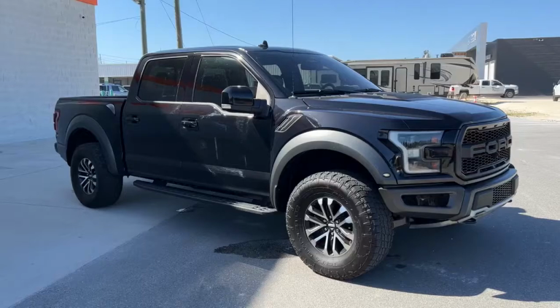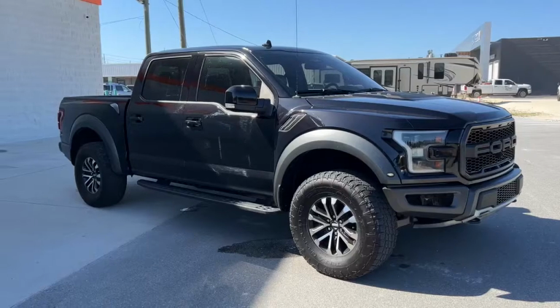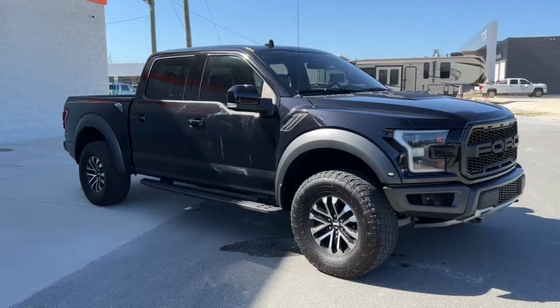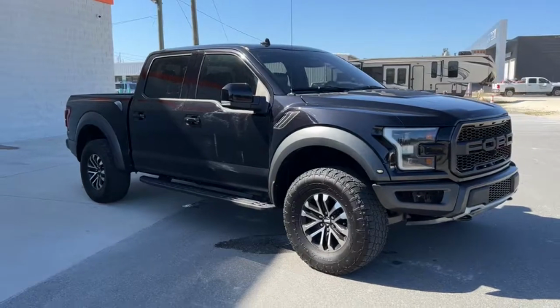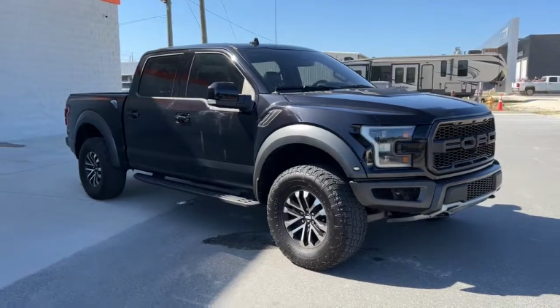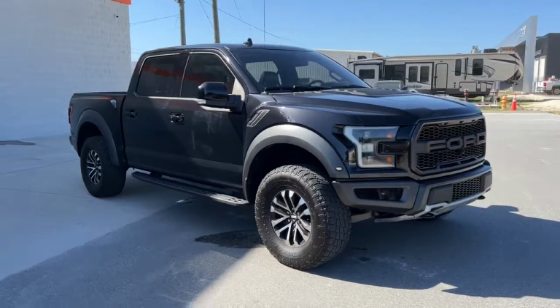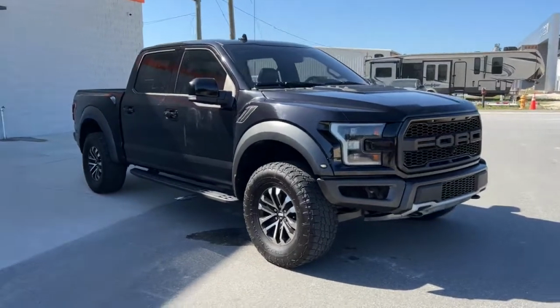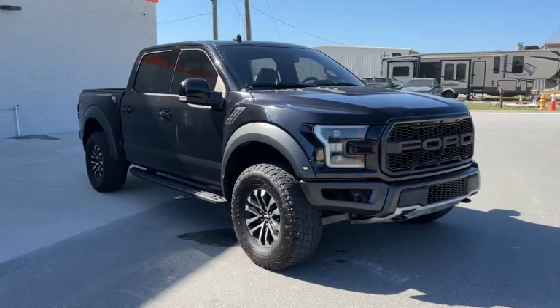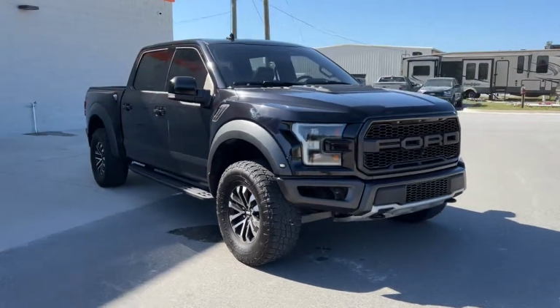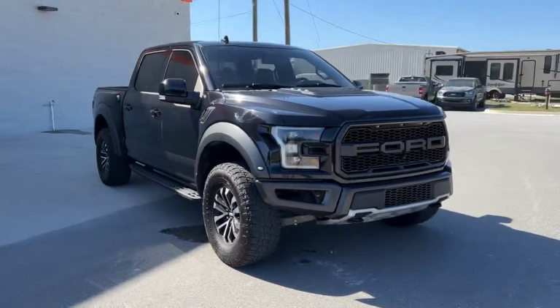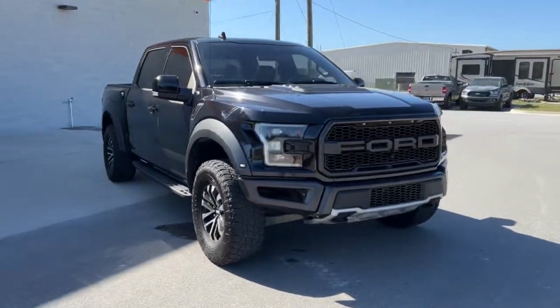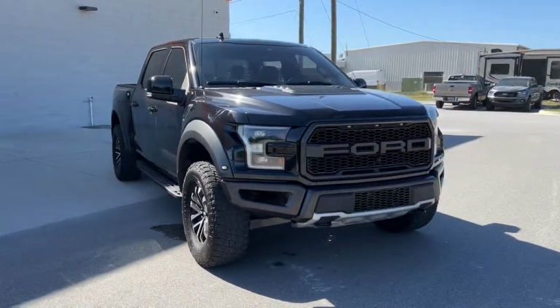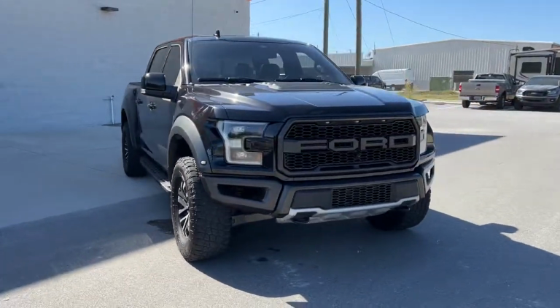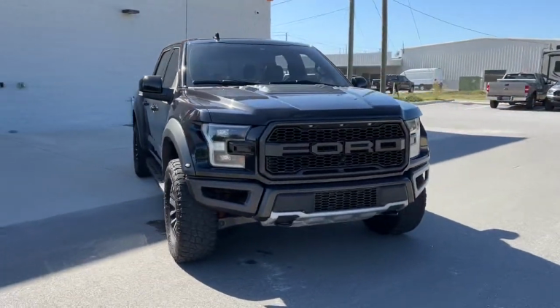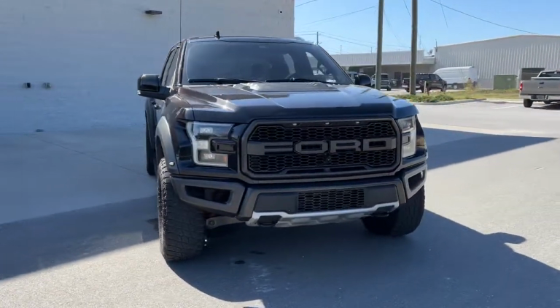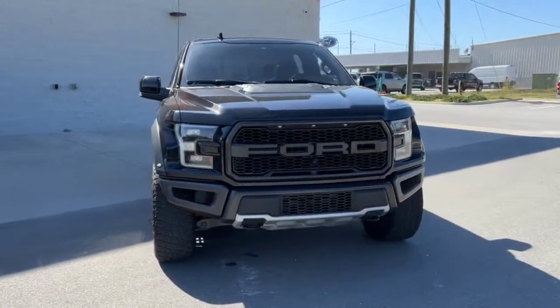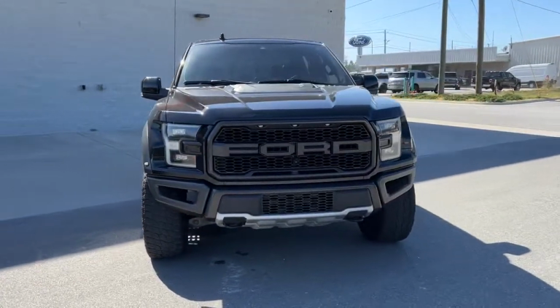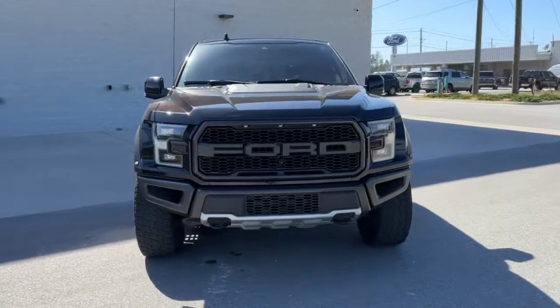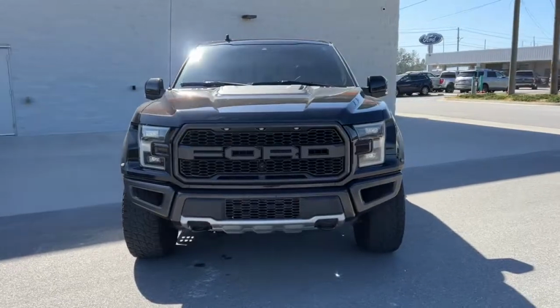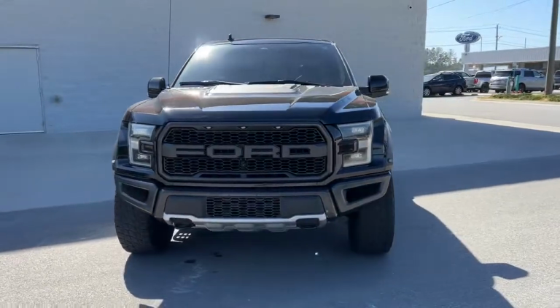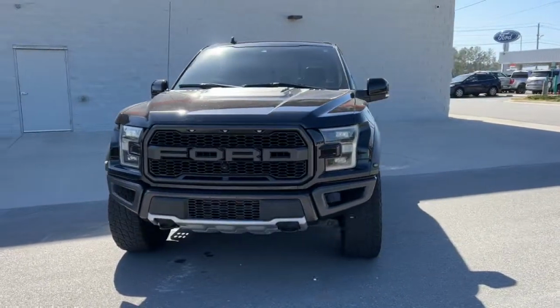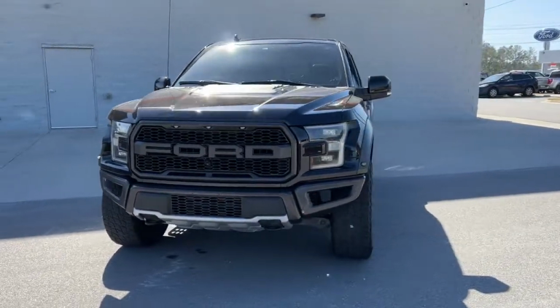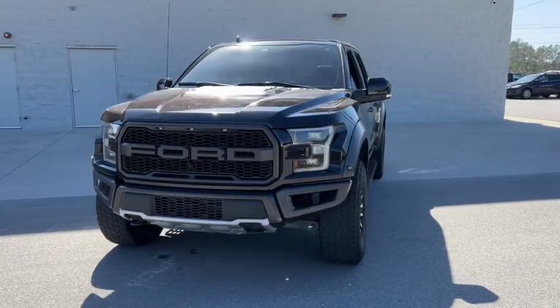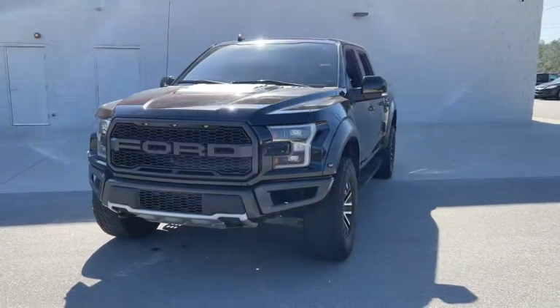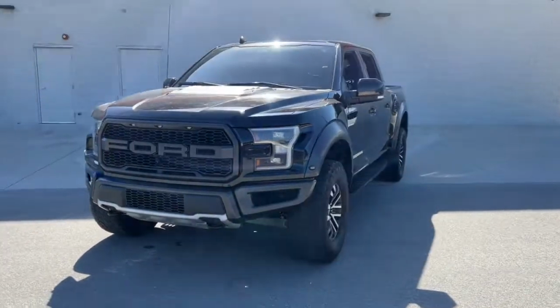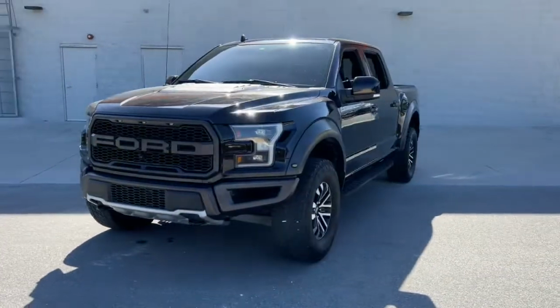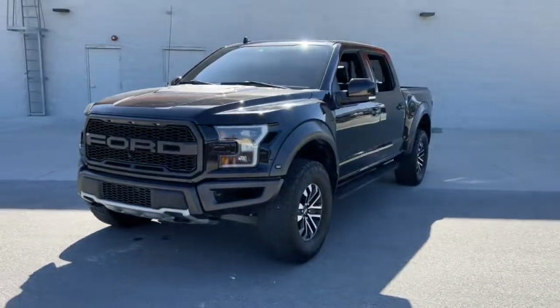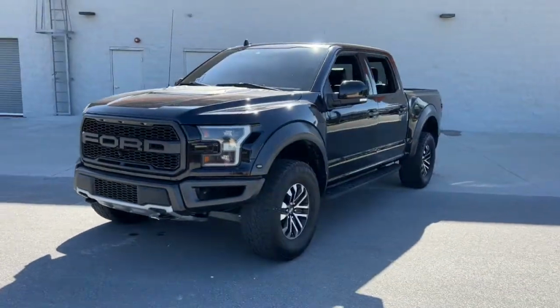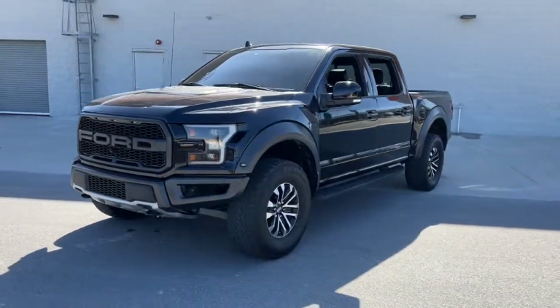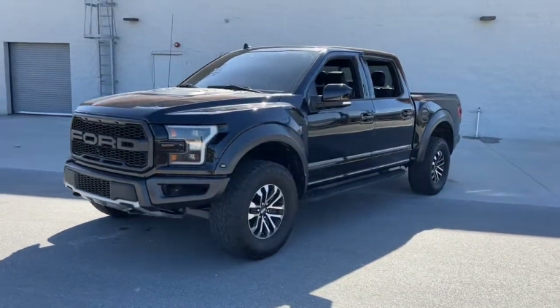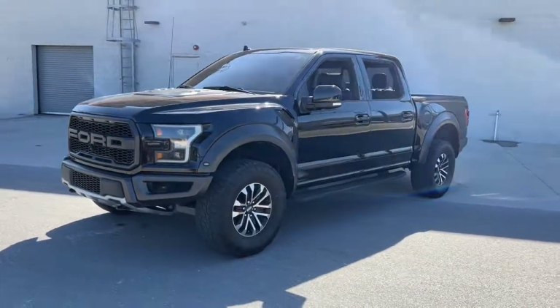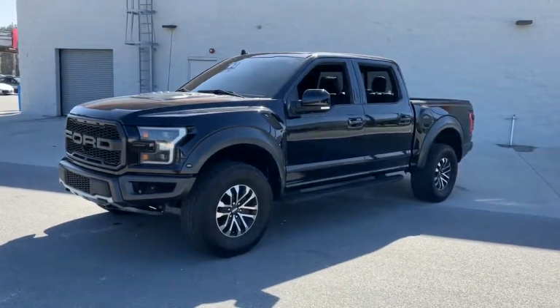Can you see yourself in the 2020 Ford F-150? With less than 80,000 miles on the odometer, this vehicle provides excellent value.